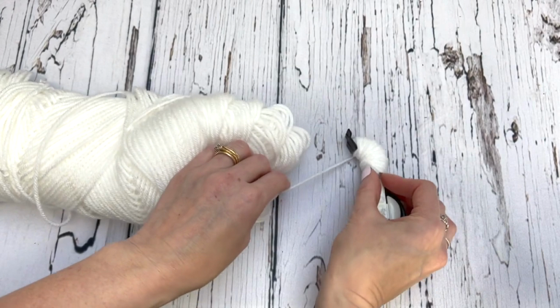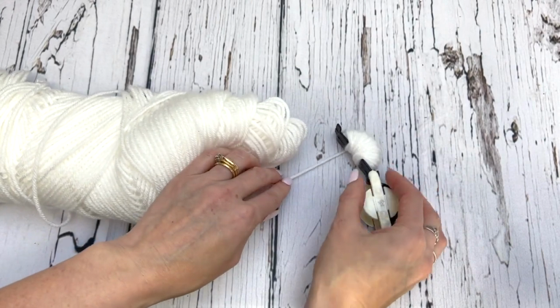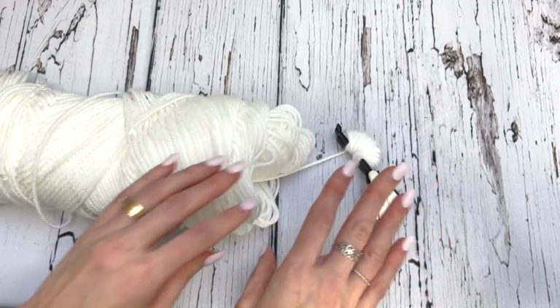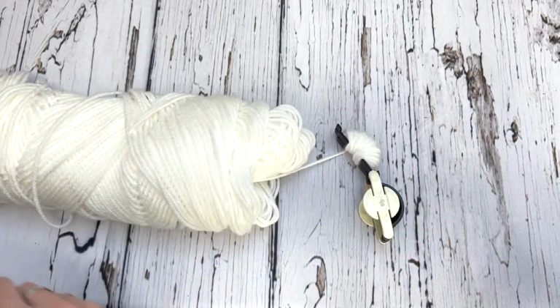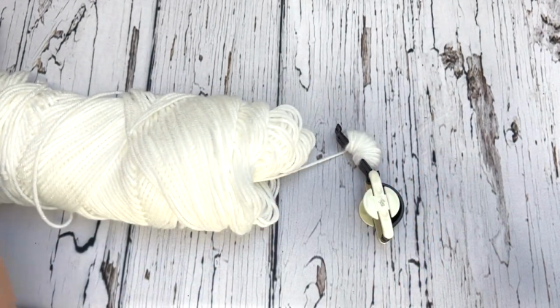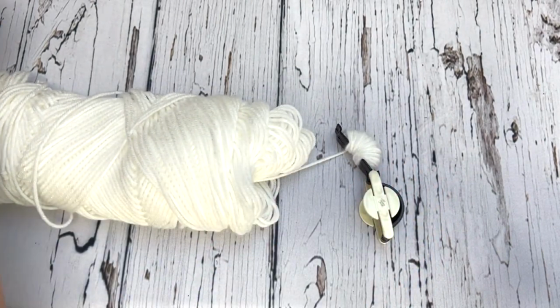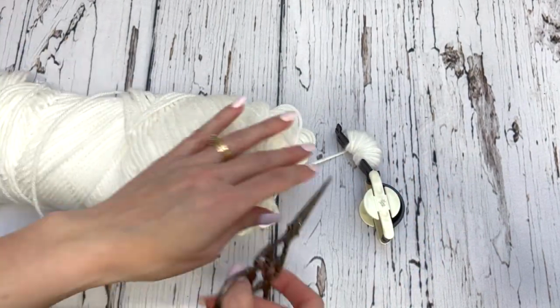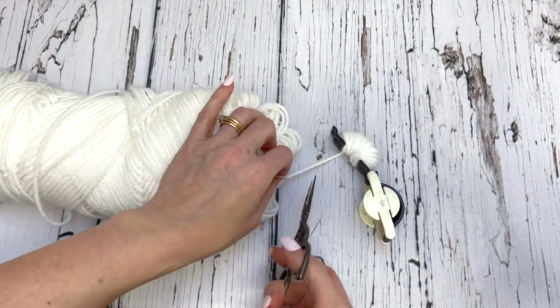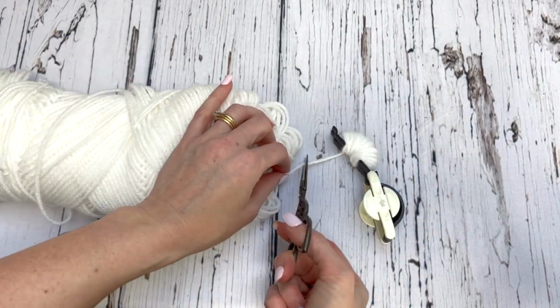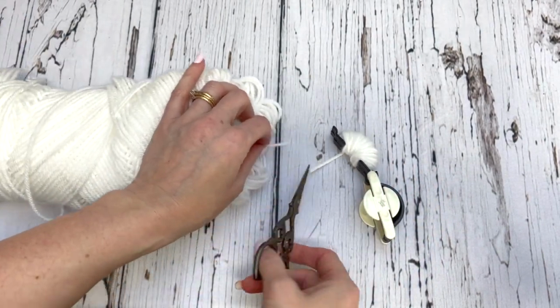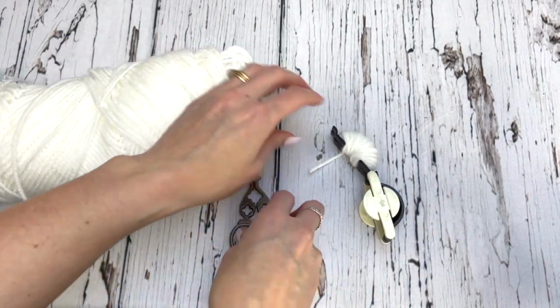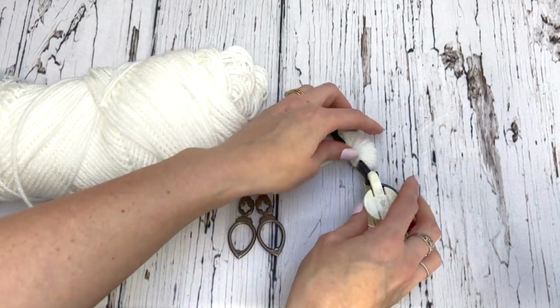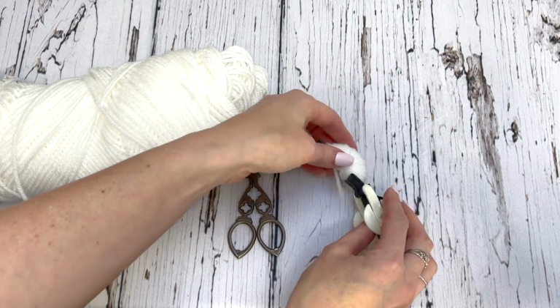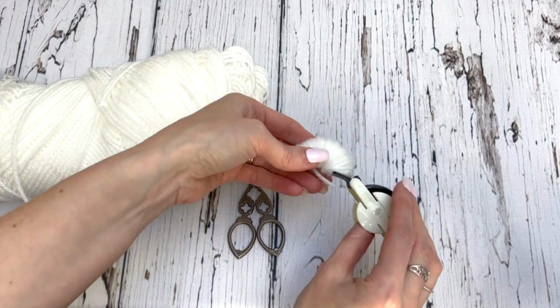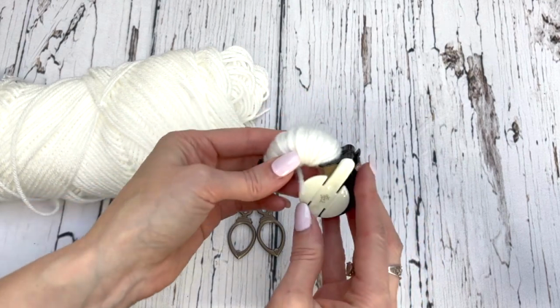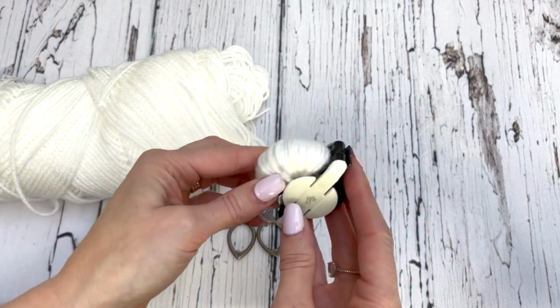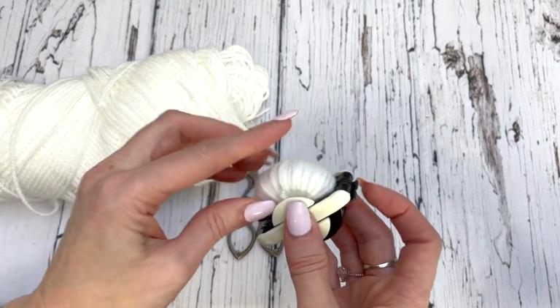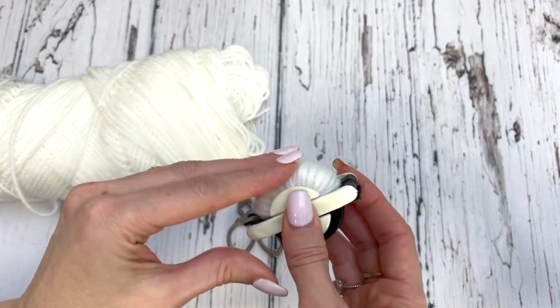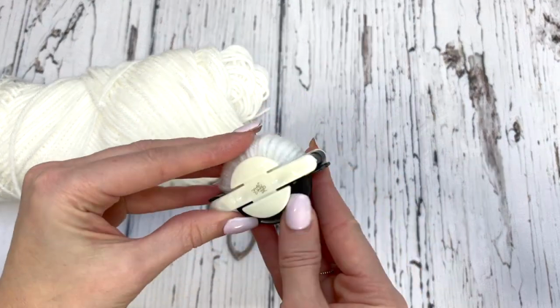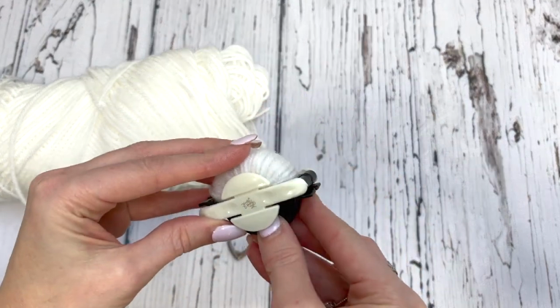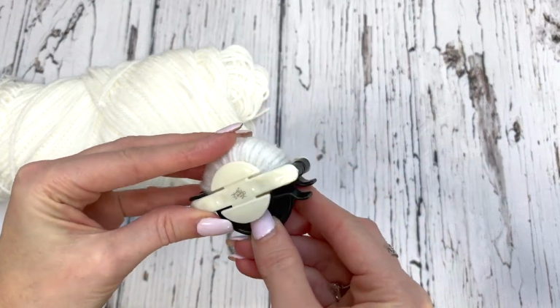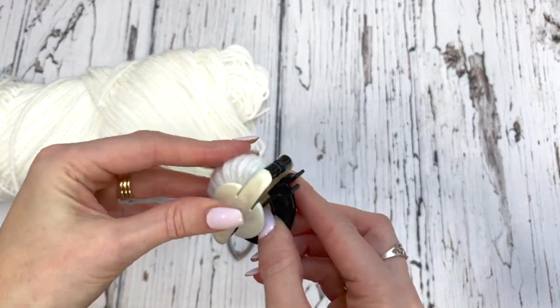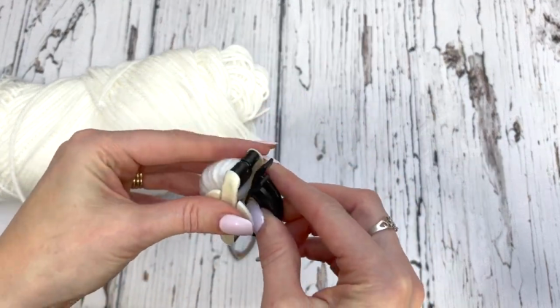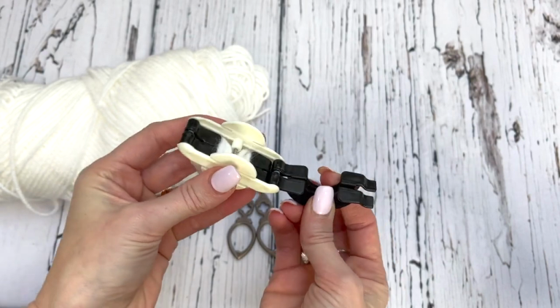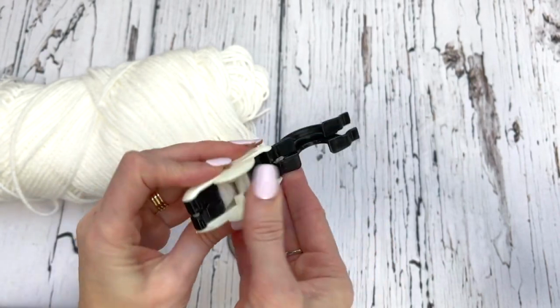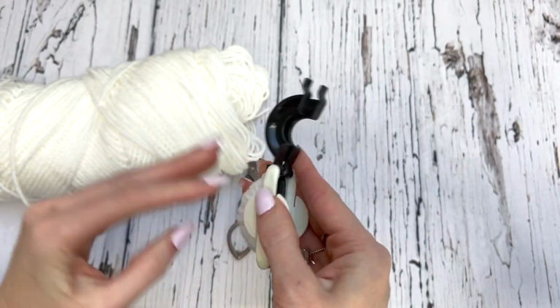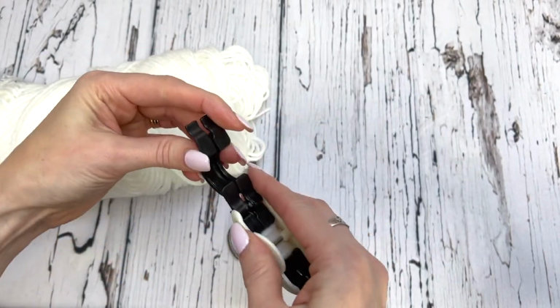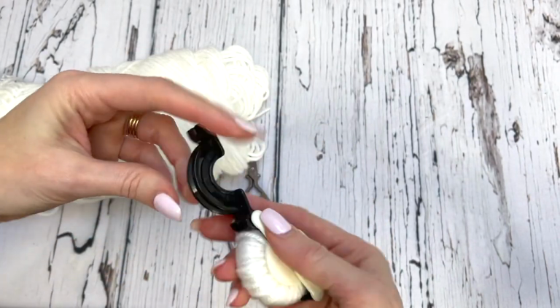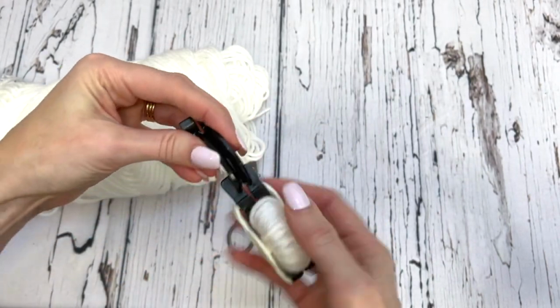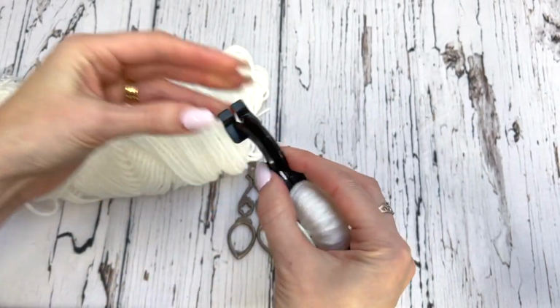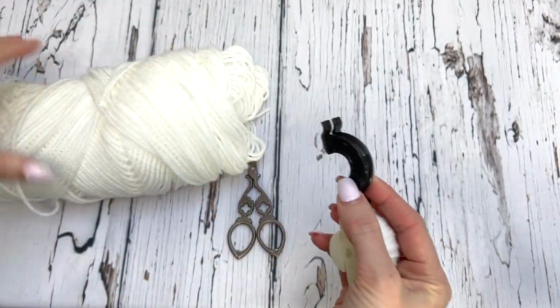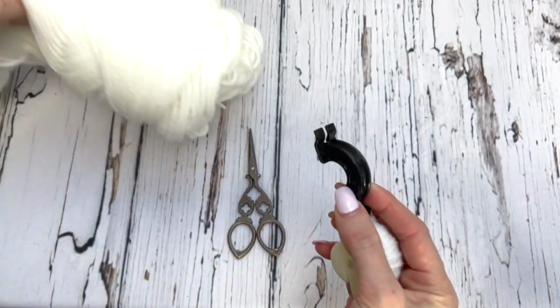When you're done, you're just going to trim it and then just close that up. You're going to take the other two arms, open them up. We're going to do the same thing.